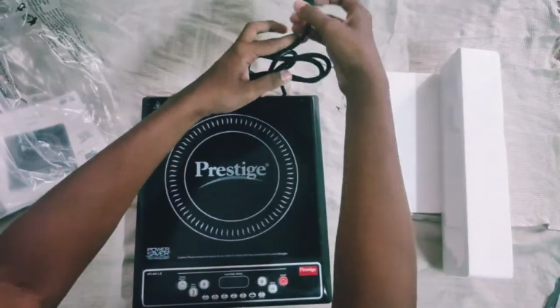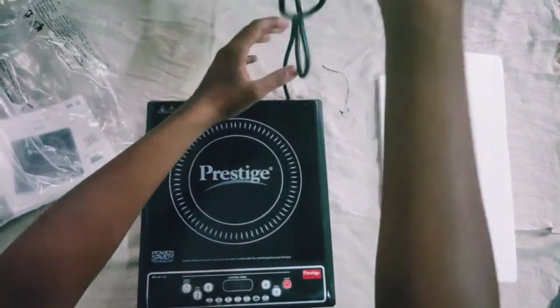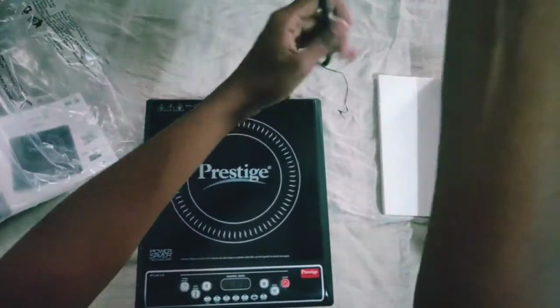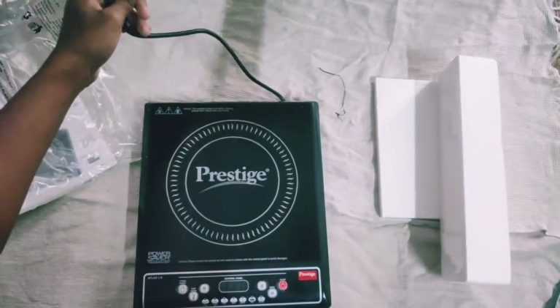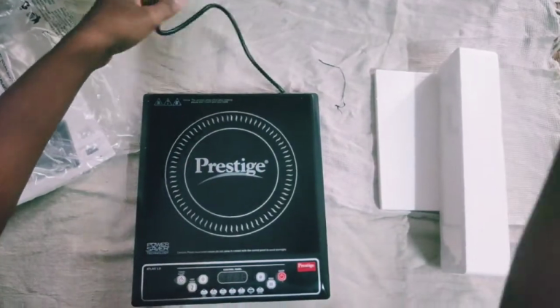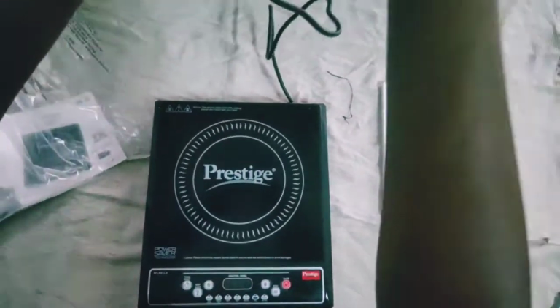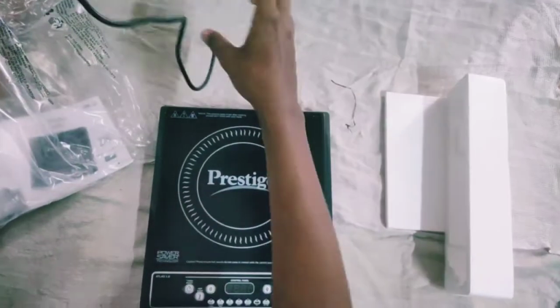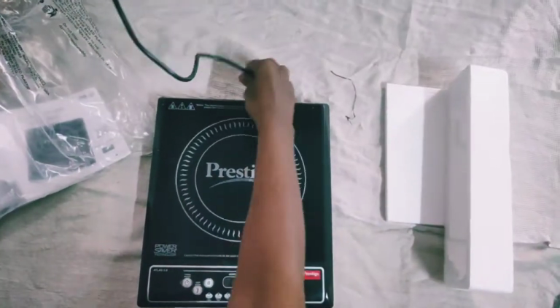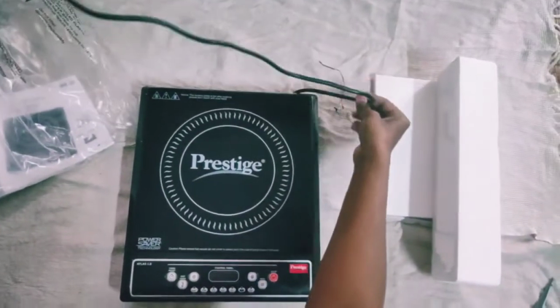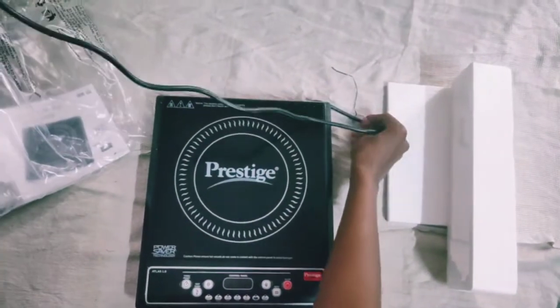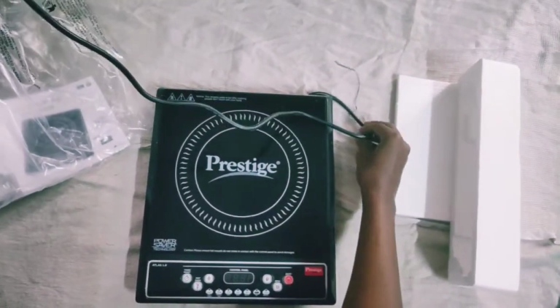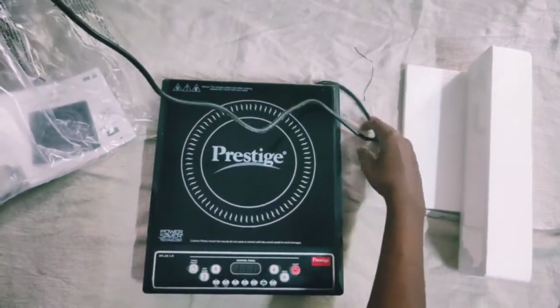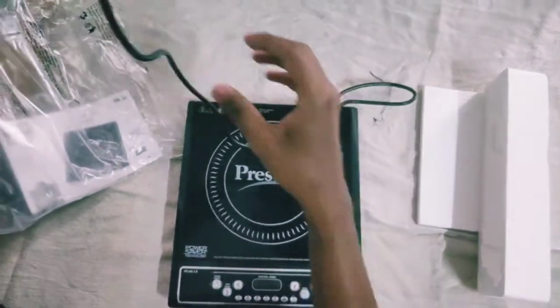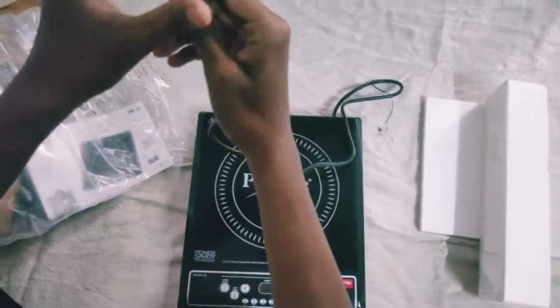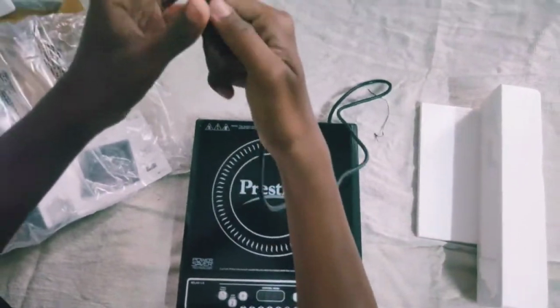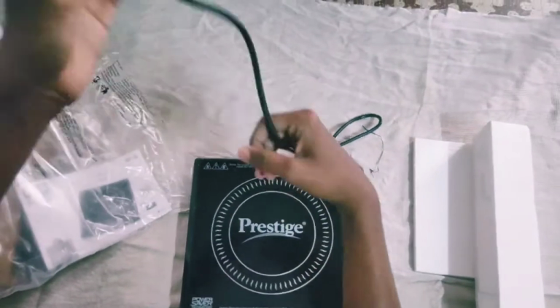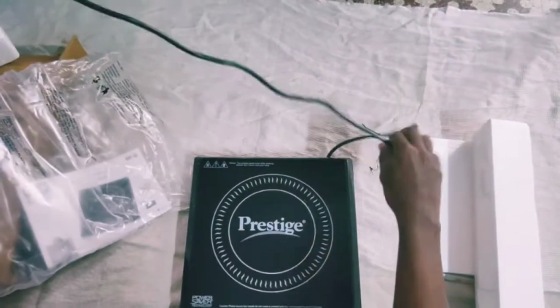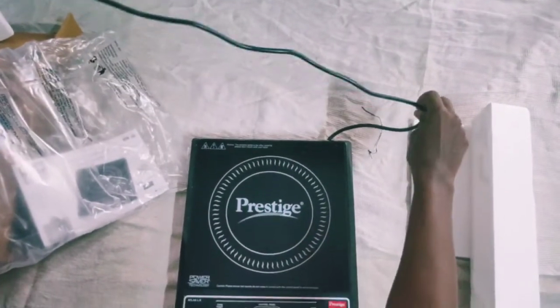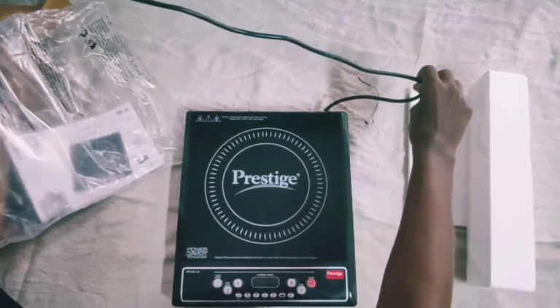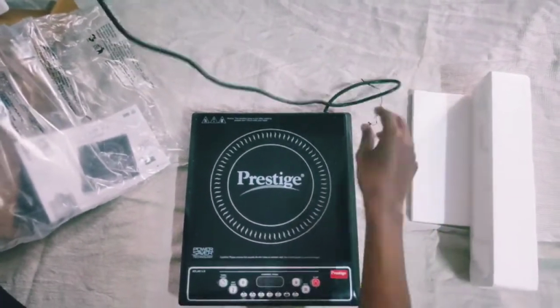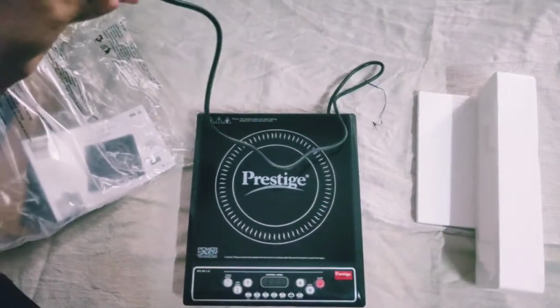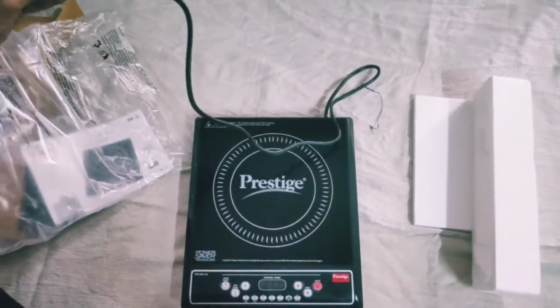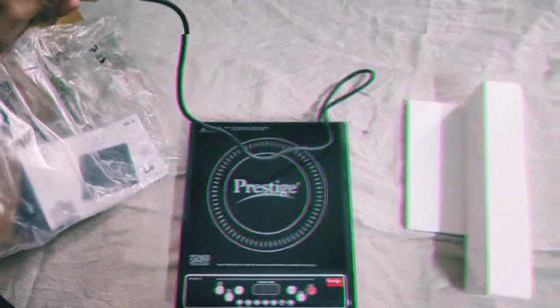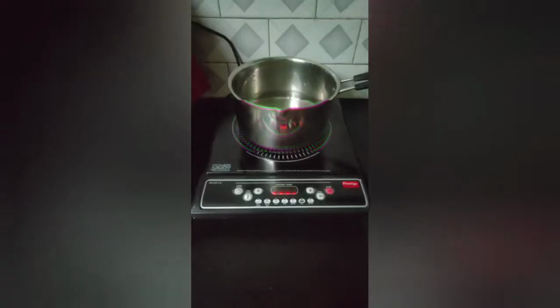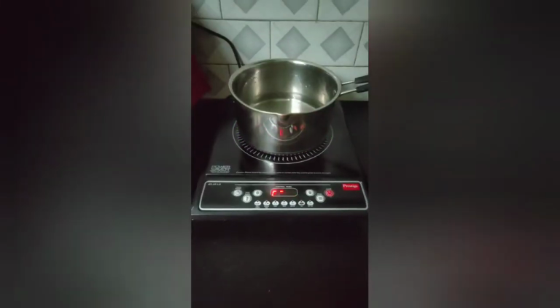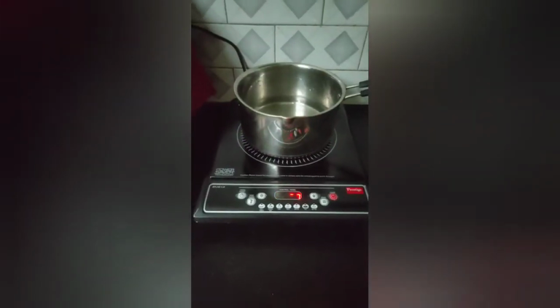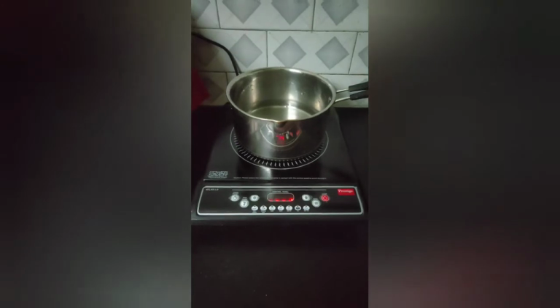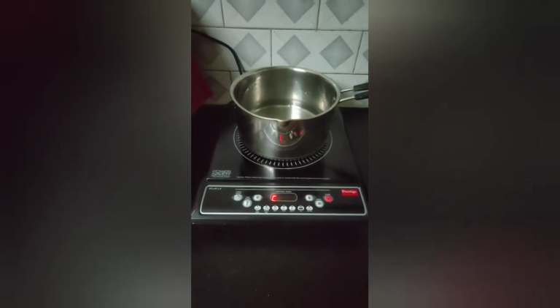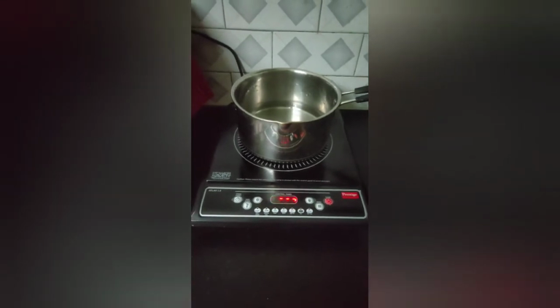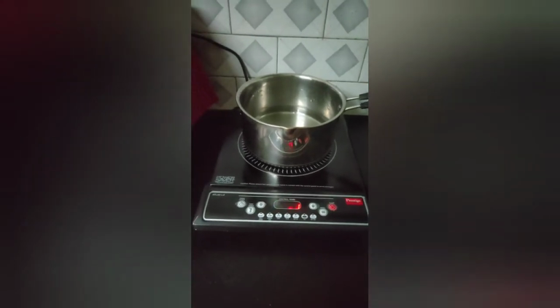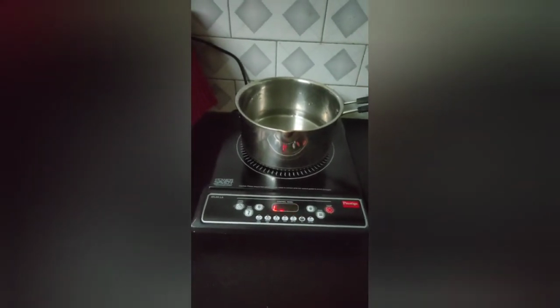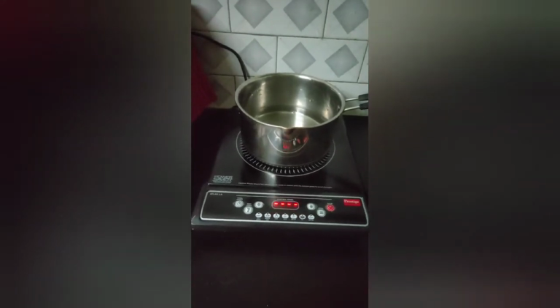The wire is also very short — you can see it is only 1 meter long. Now you can see I have powered it on. Now let's test it out.